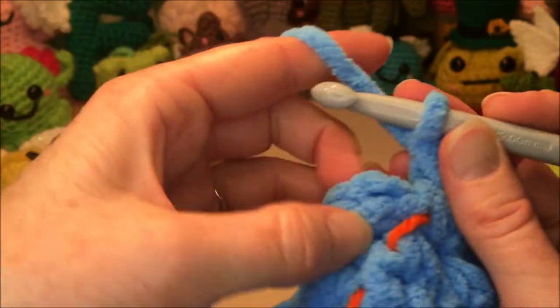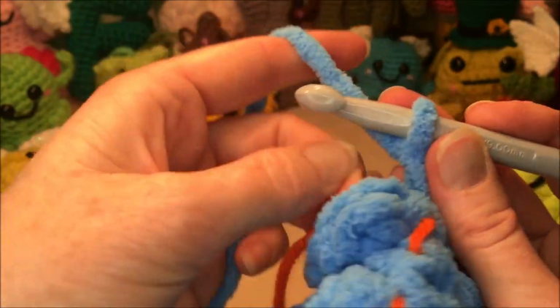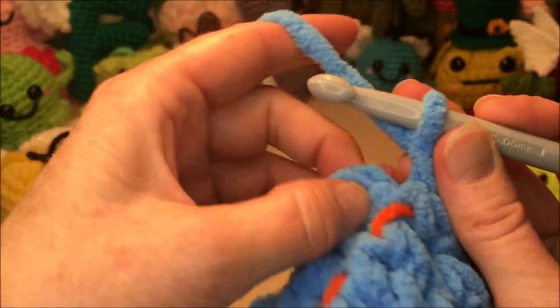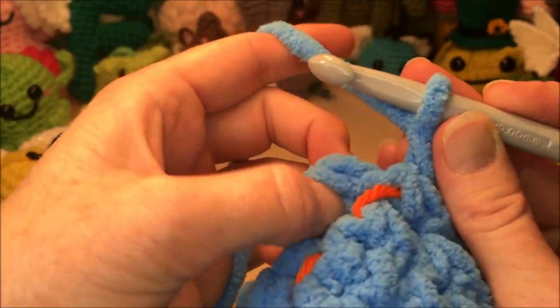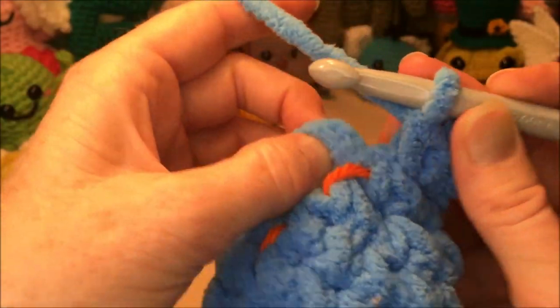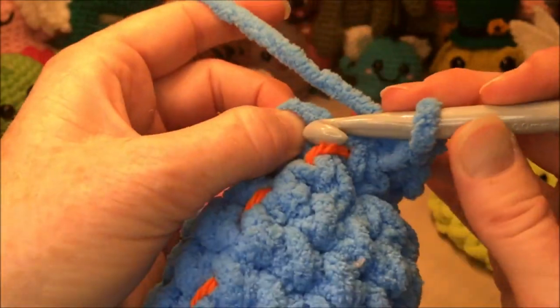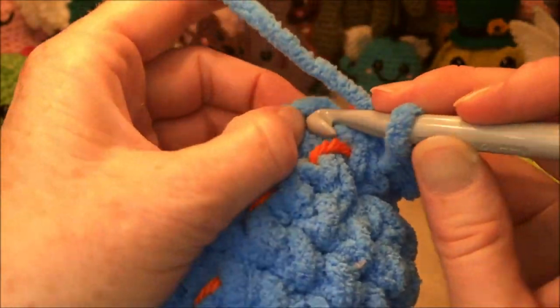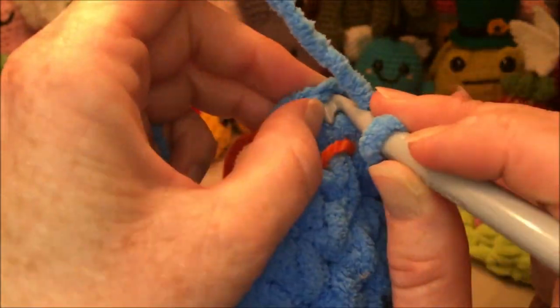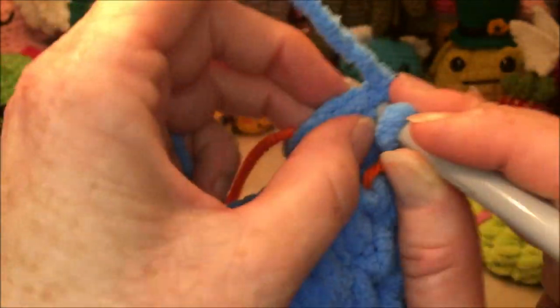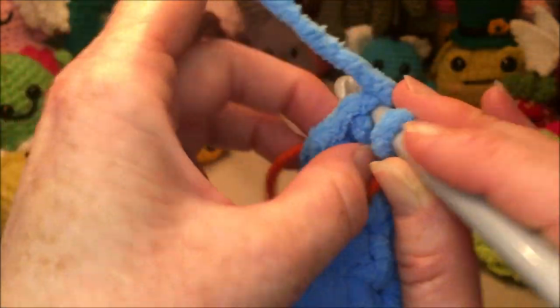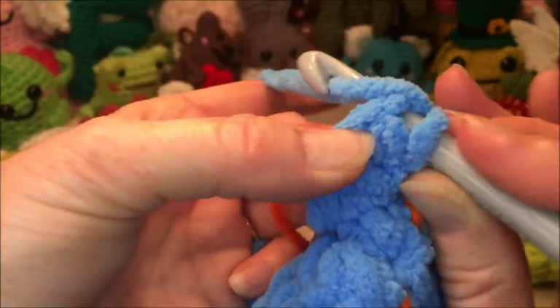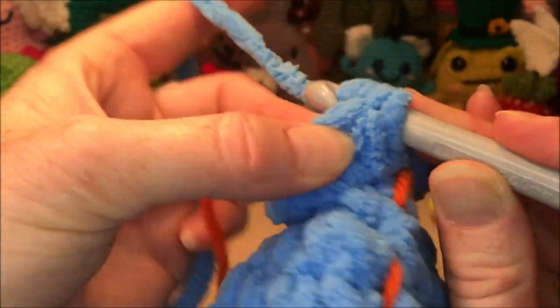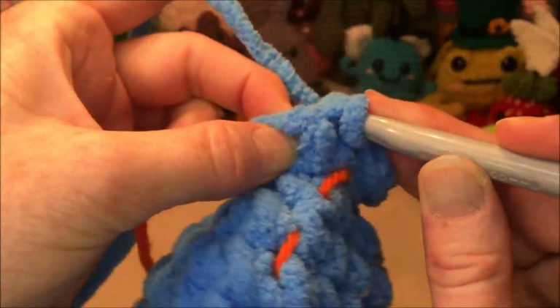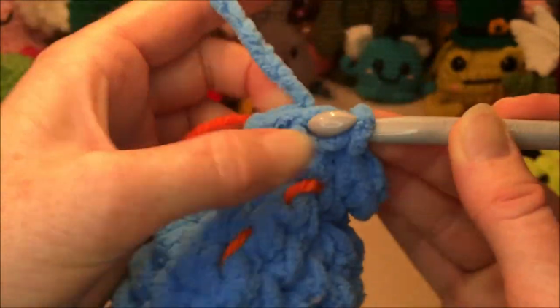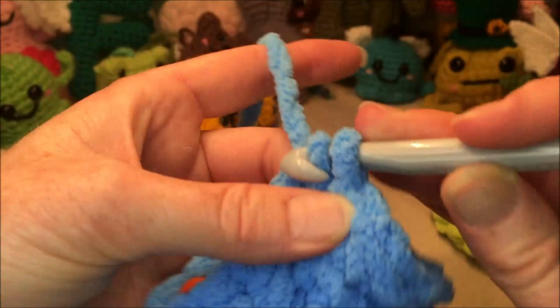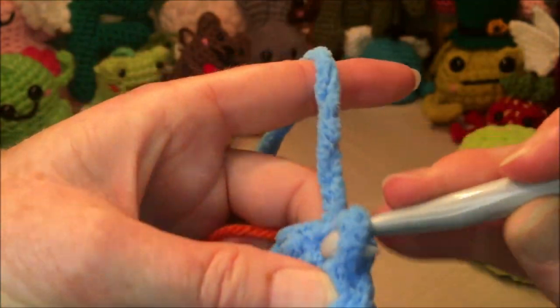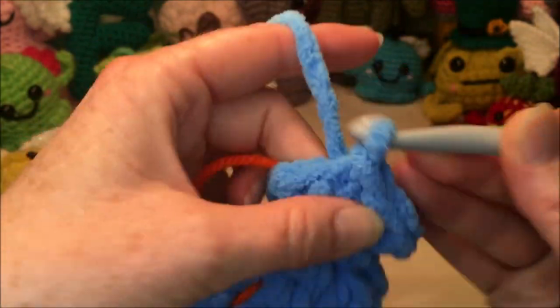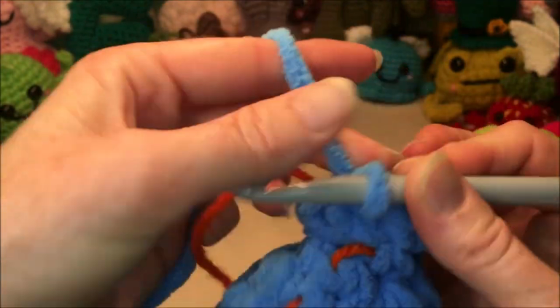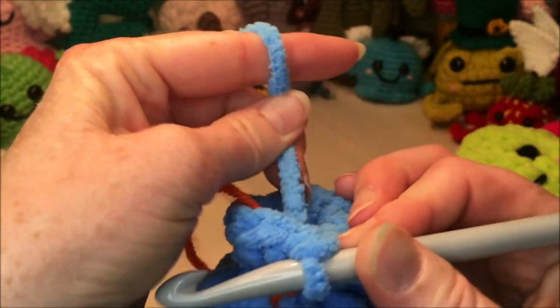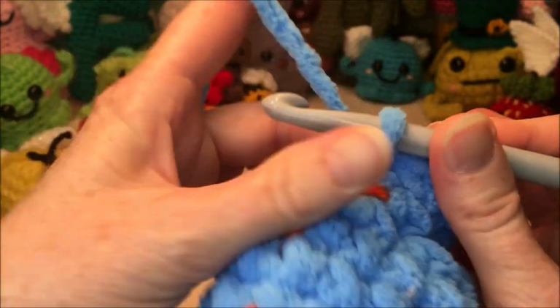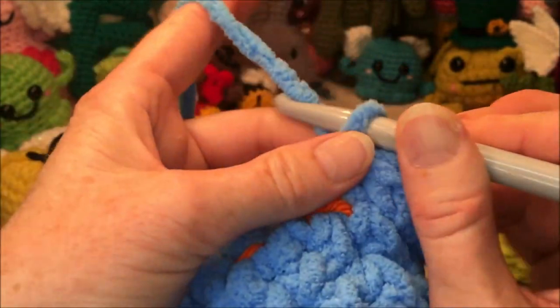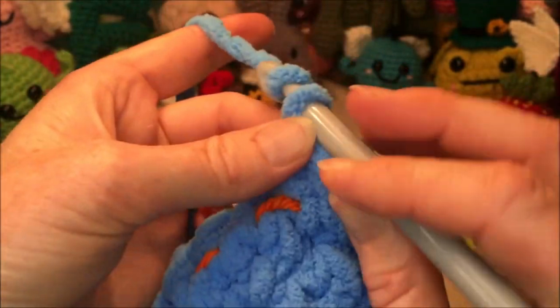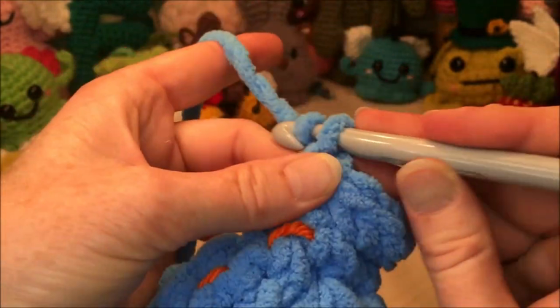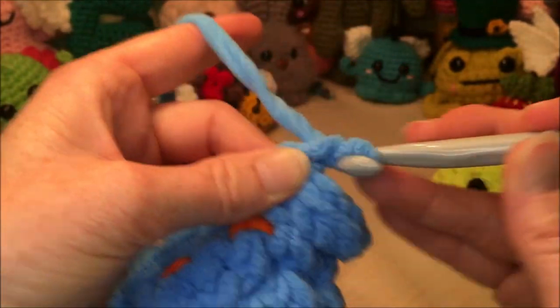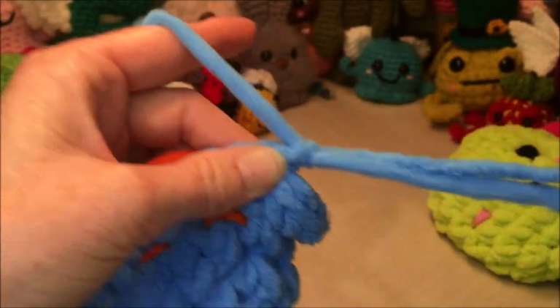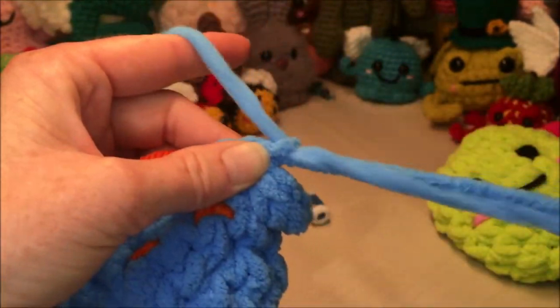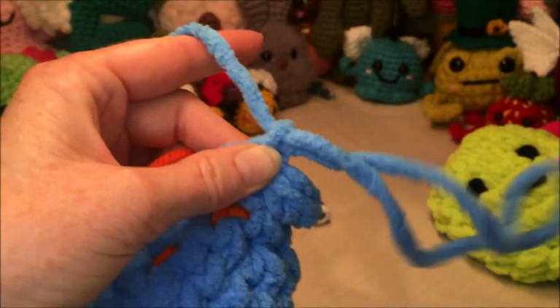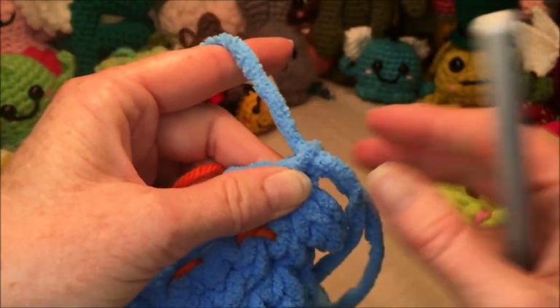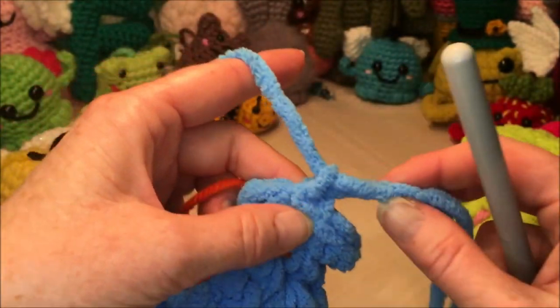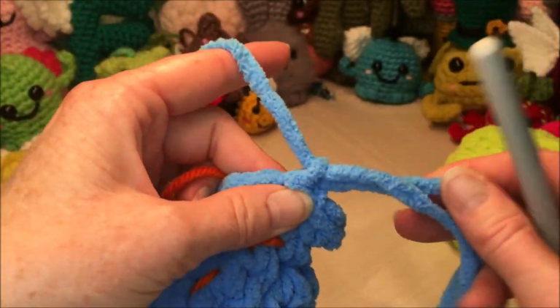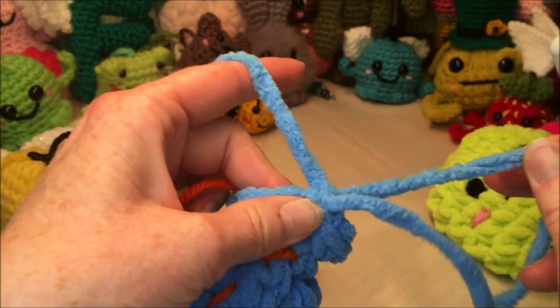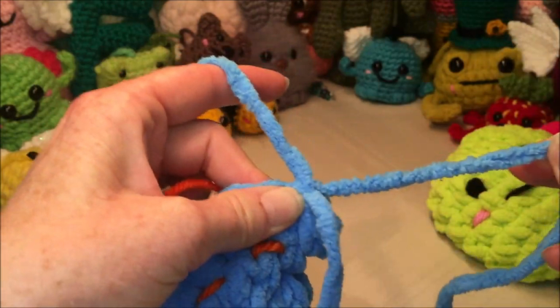Then you're gonna slip stitch to that first chain you made at the beginning of the row, and then you're gonna tie that off — leave yourself a bit of a tail.